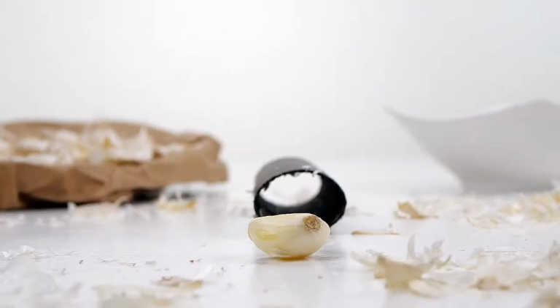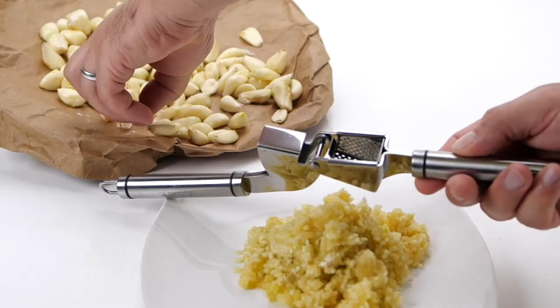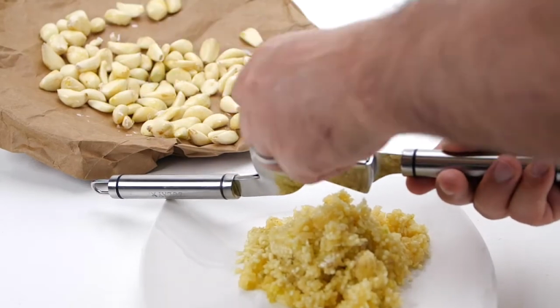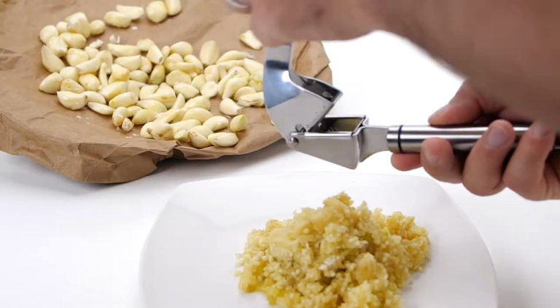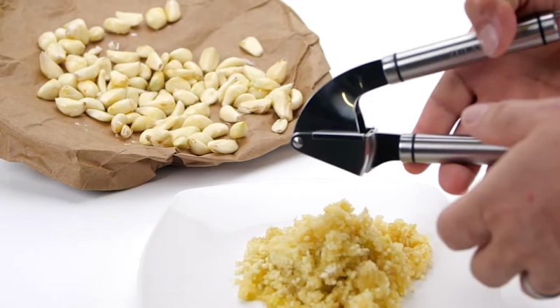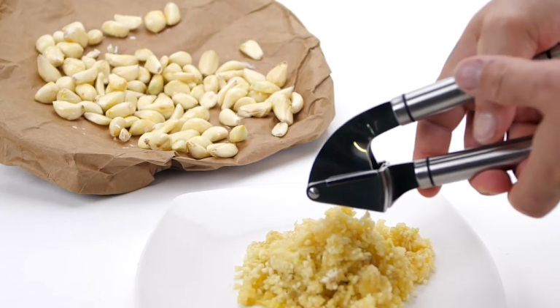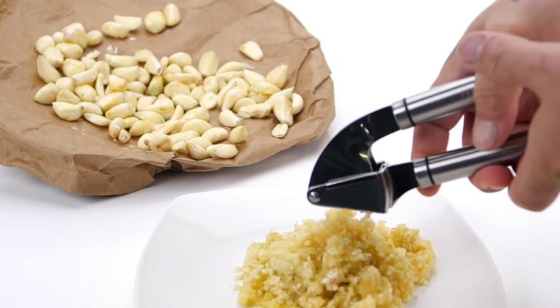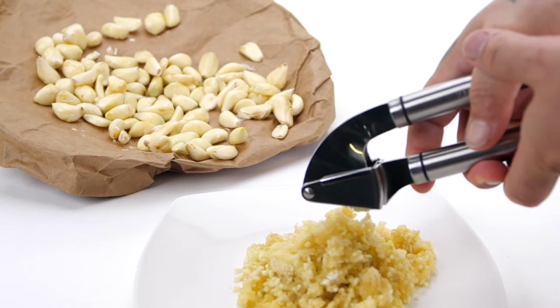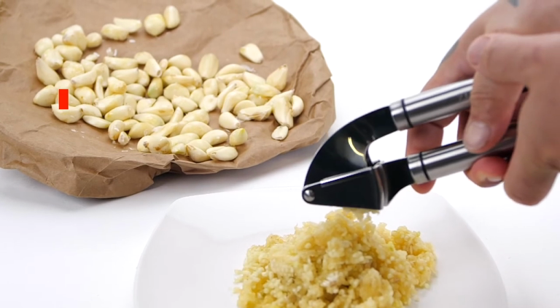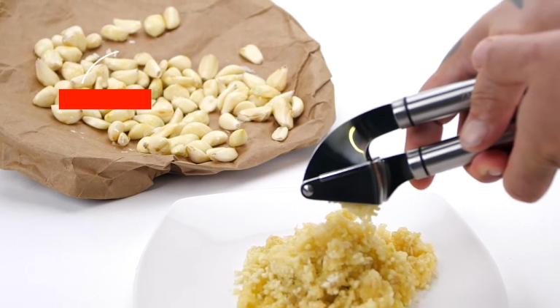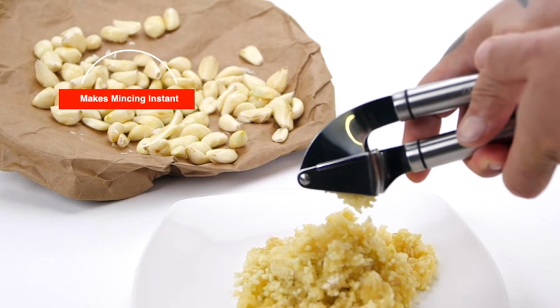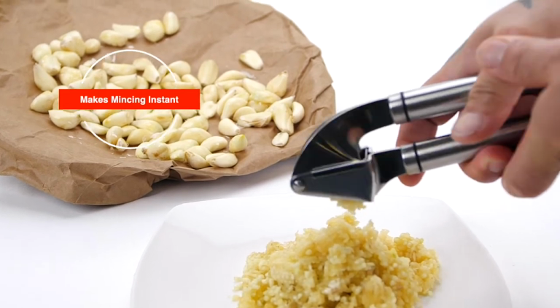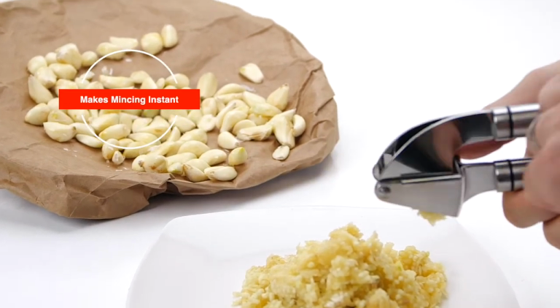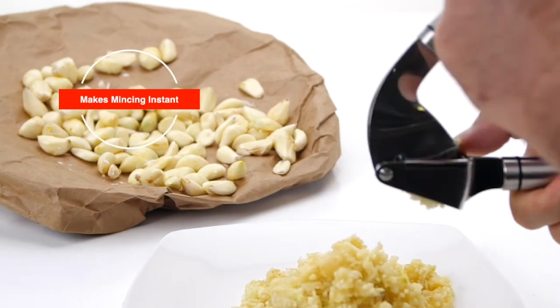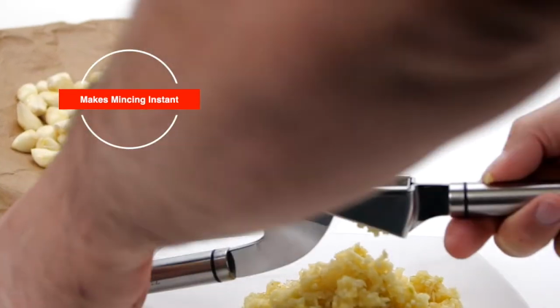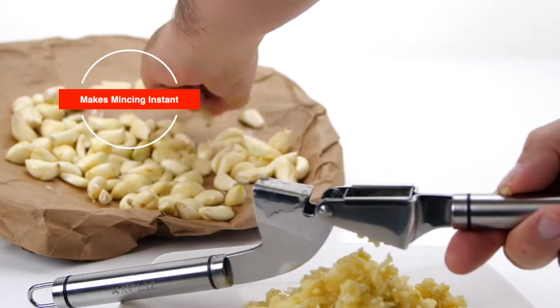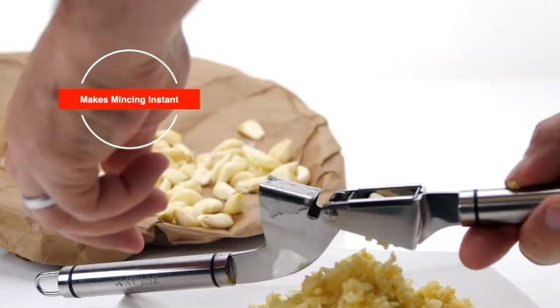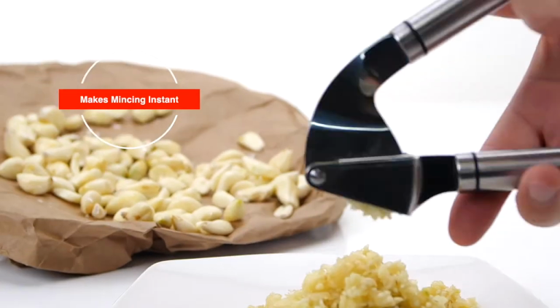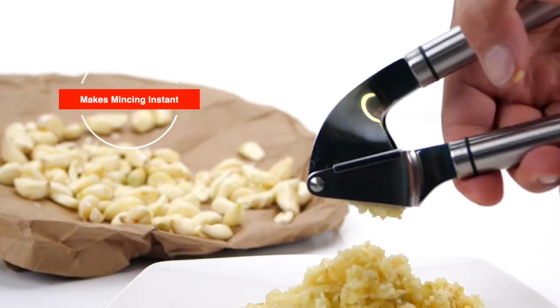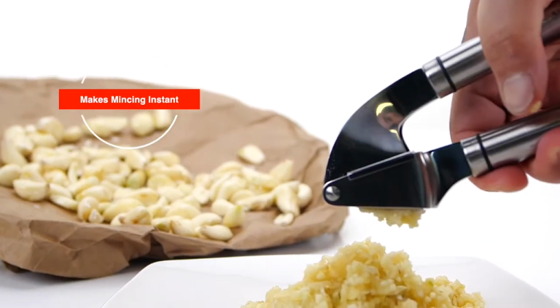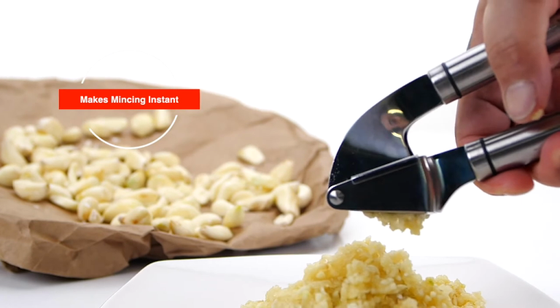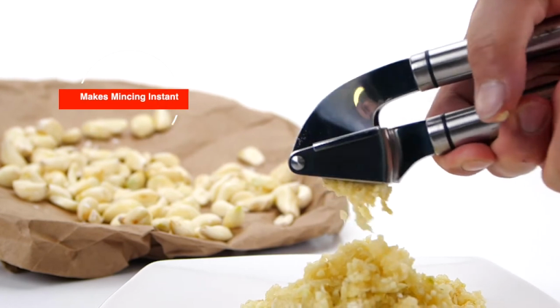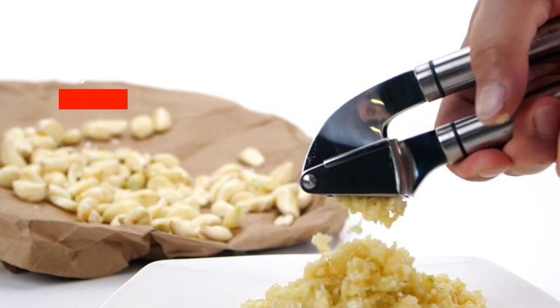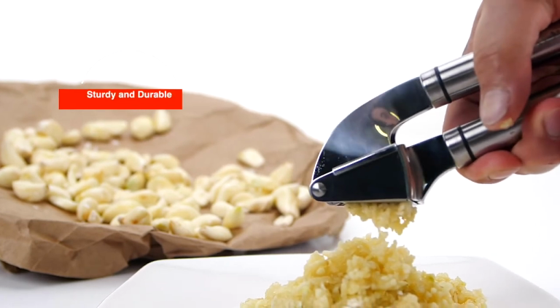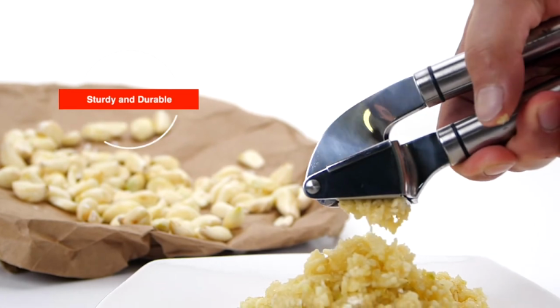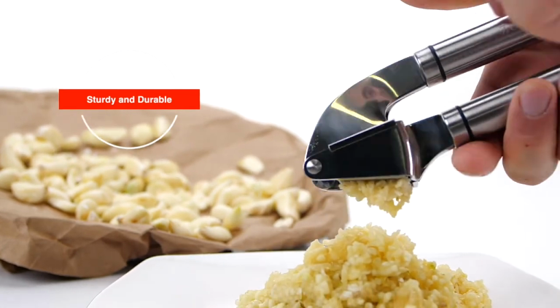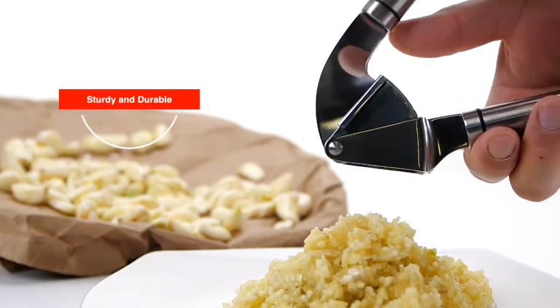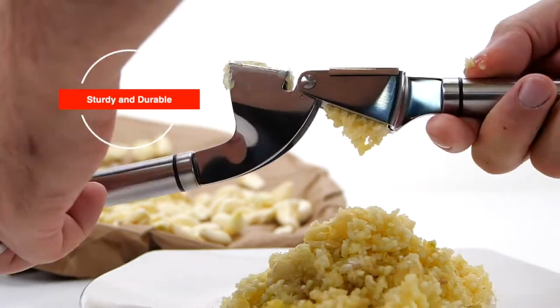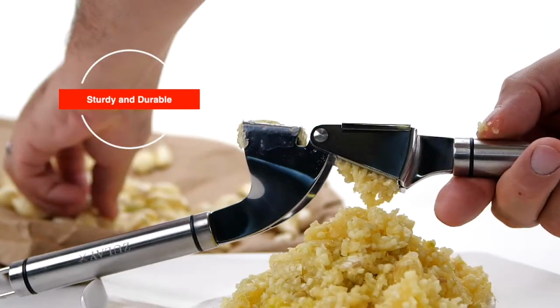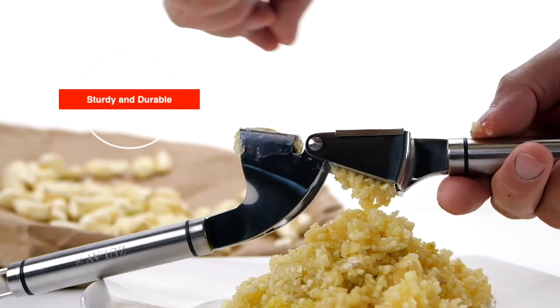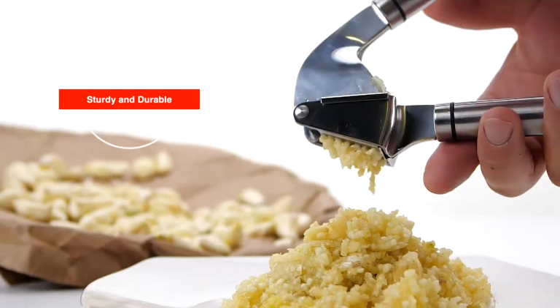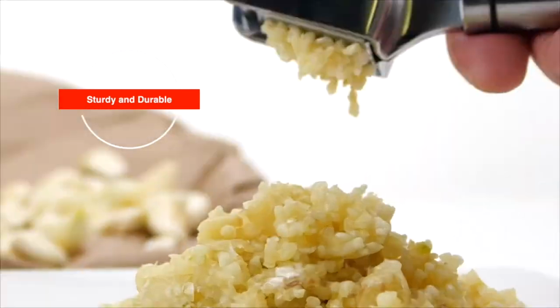This is a tool that does a perfect job of crushing and mincing garlic, much finer and faster than other presses. Engineered to press multiple cloves with ease.